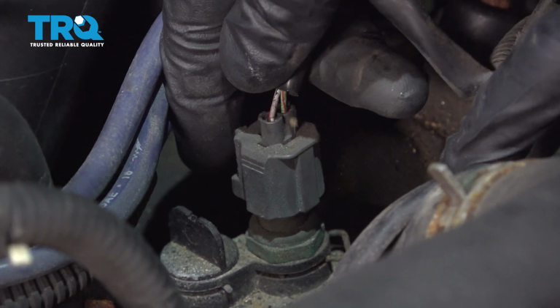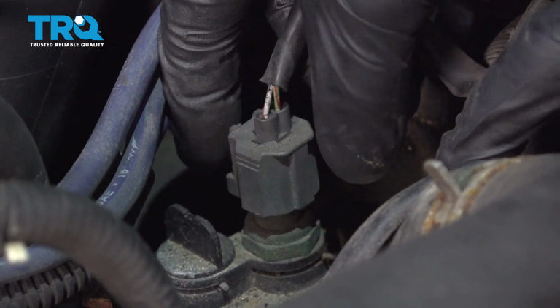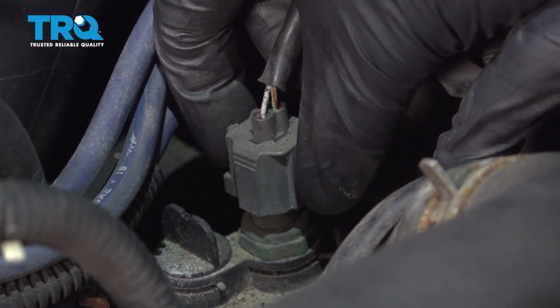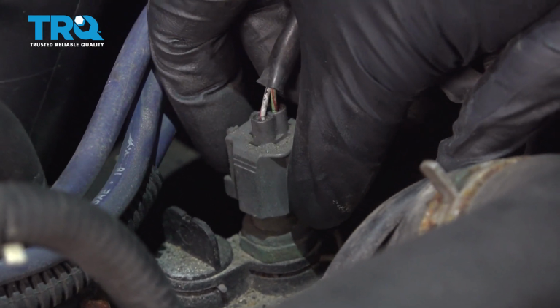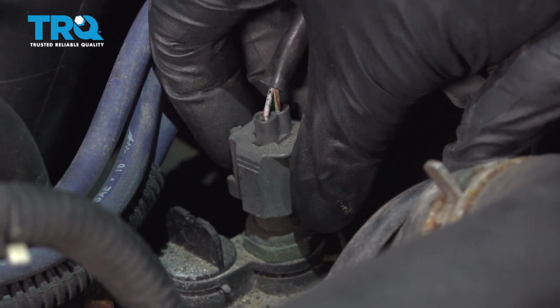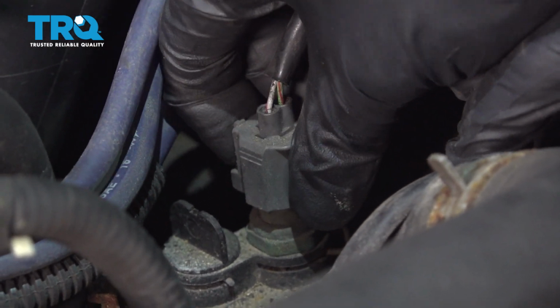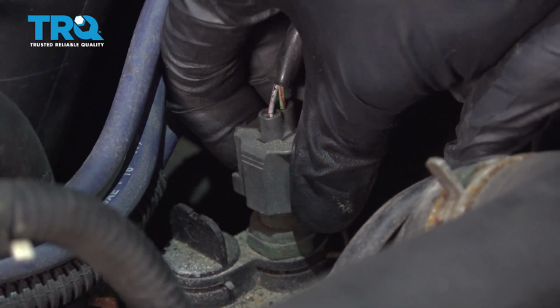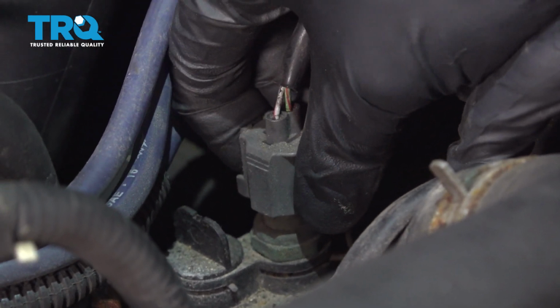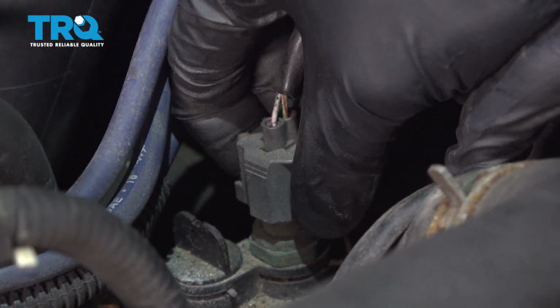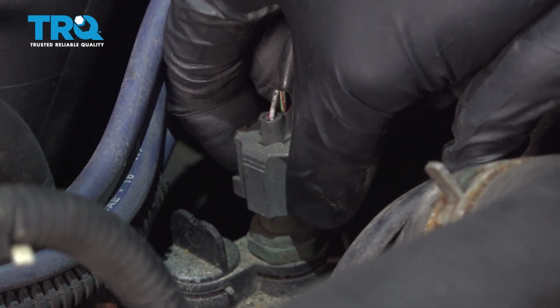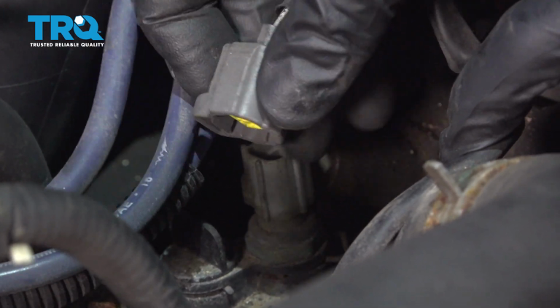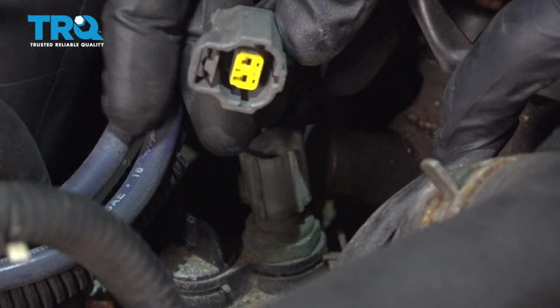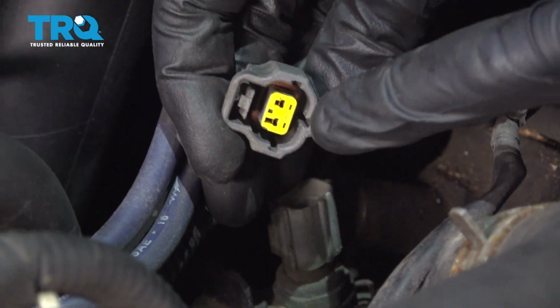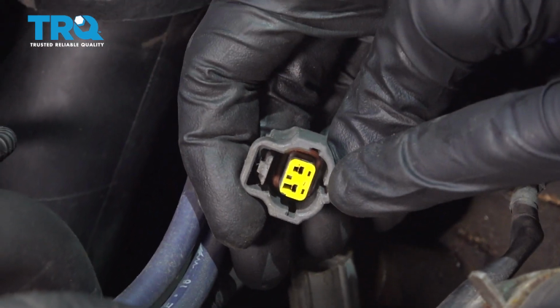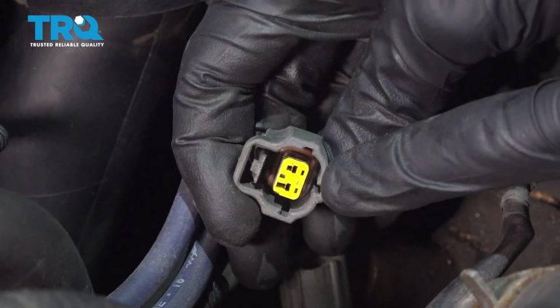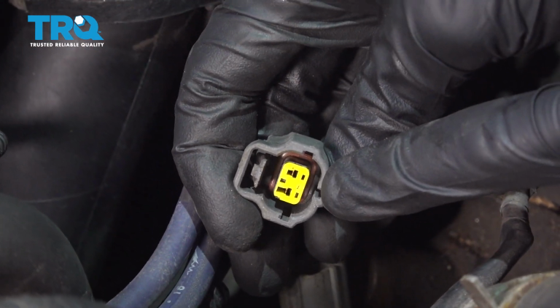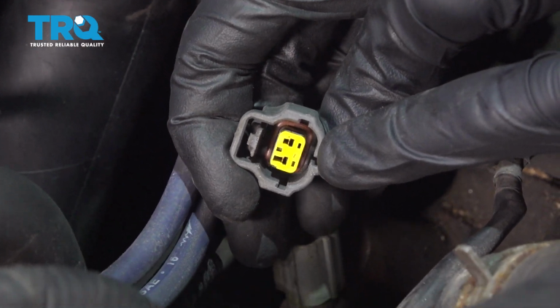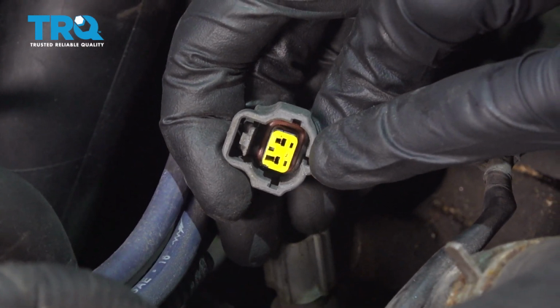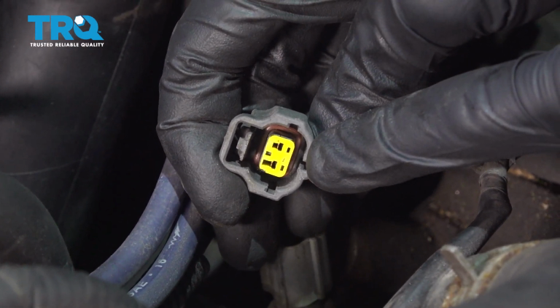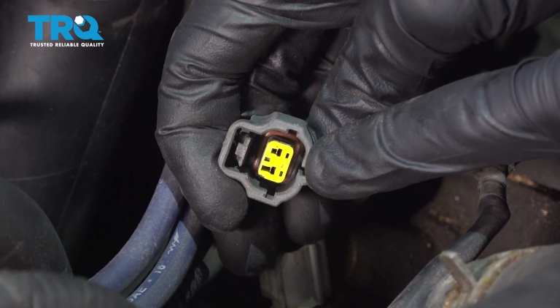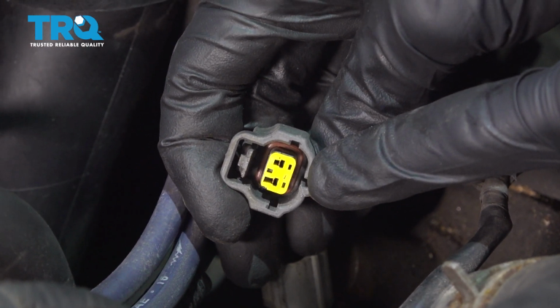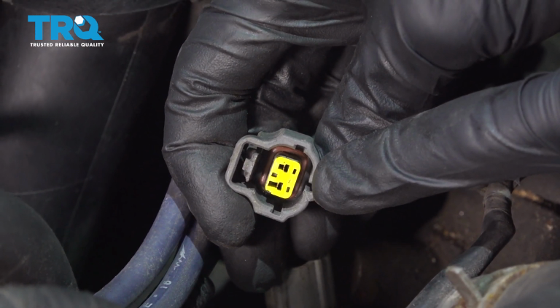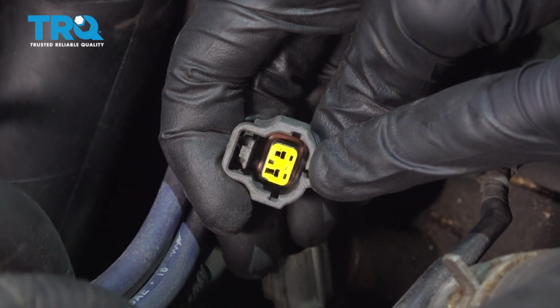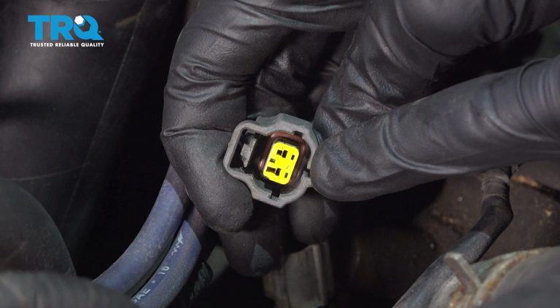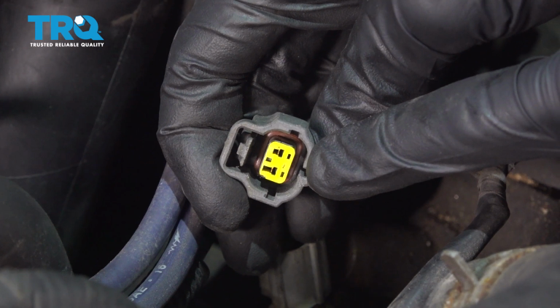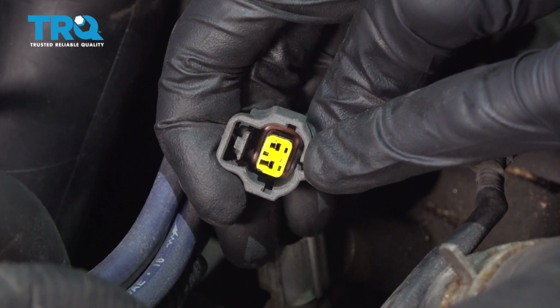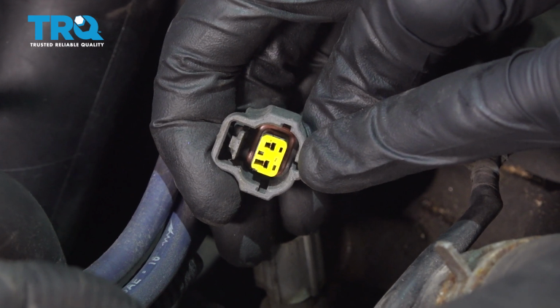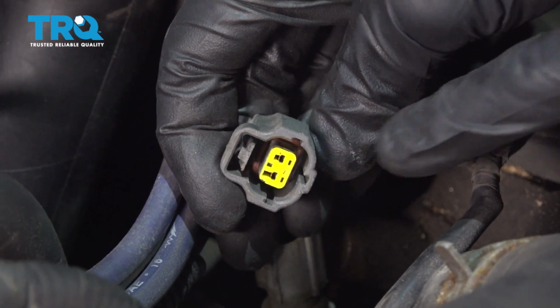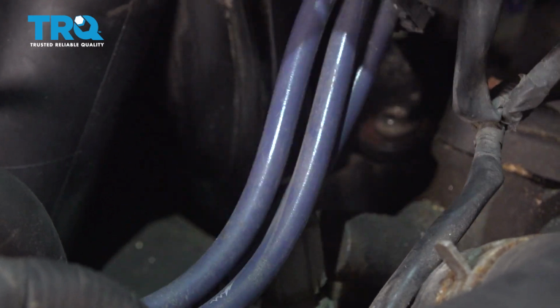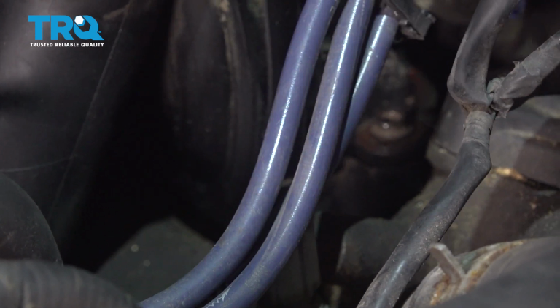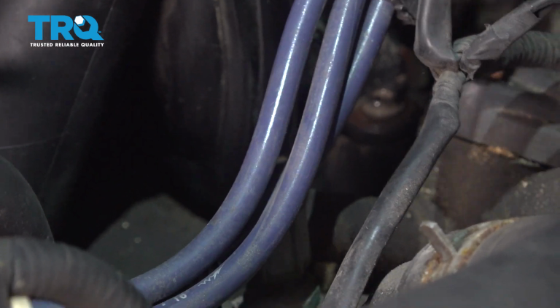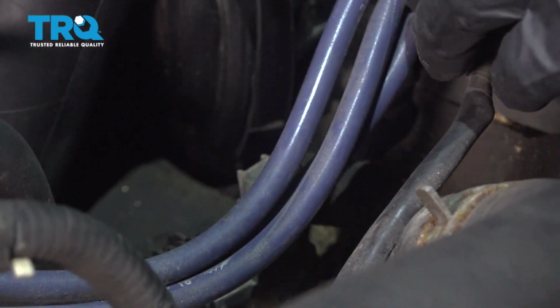I'm going to go ahead and squeeze on the little tab on the backside, give it a little wiggle, and lift it up and off of there. Every time you disconnect an electrical connector, take a peek — if you see any funny colors, it's corrosion and it would need to be dealt with. This one looks fine, so I'll set it aside.